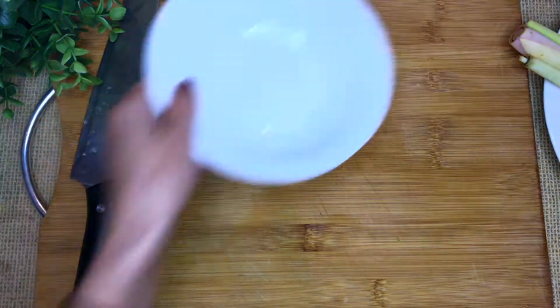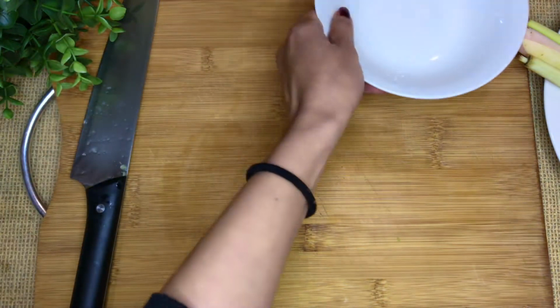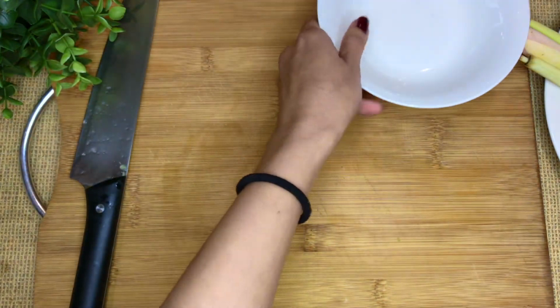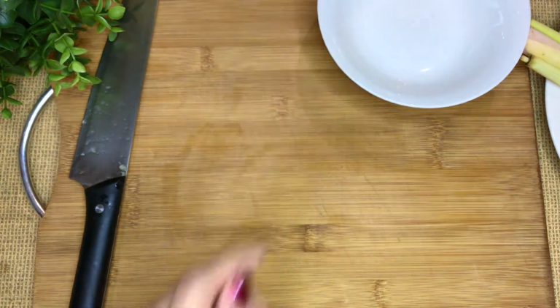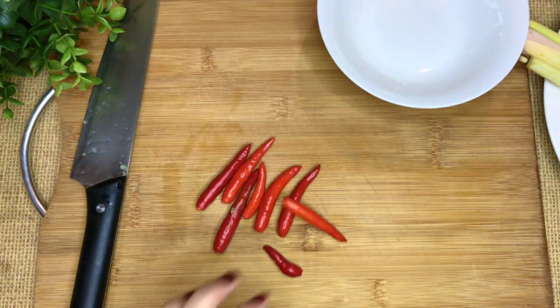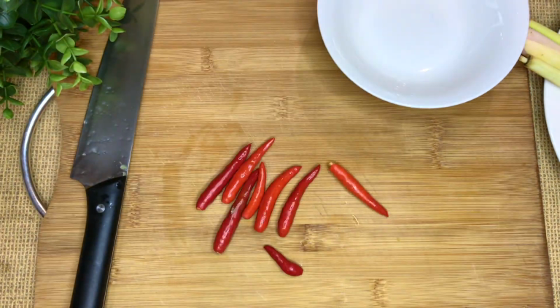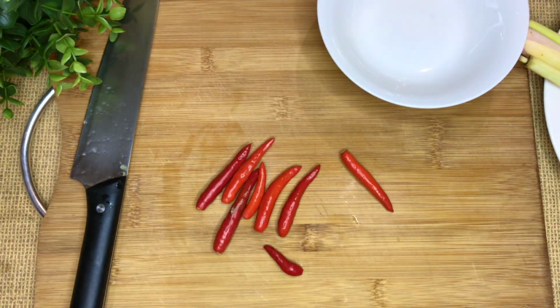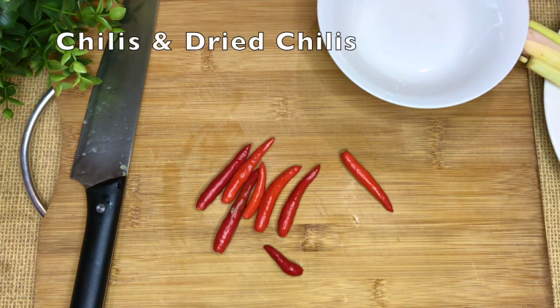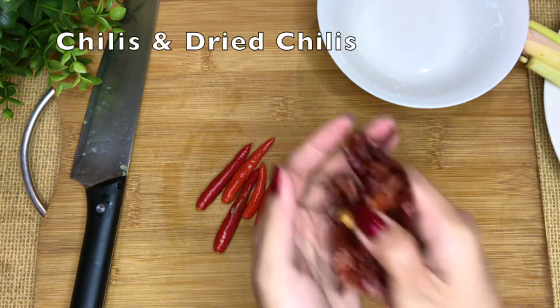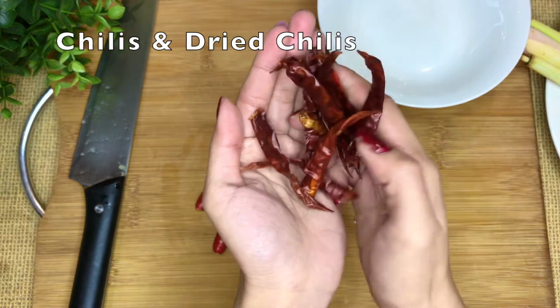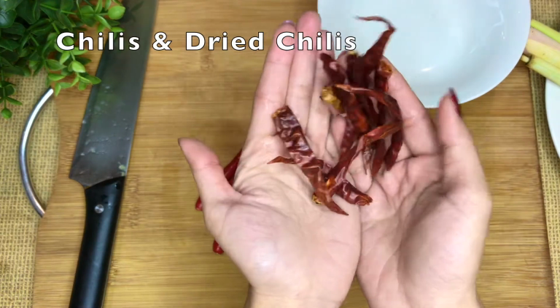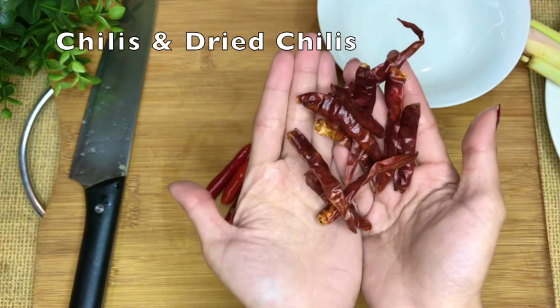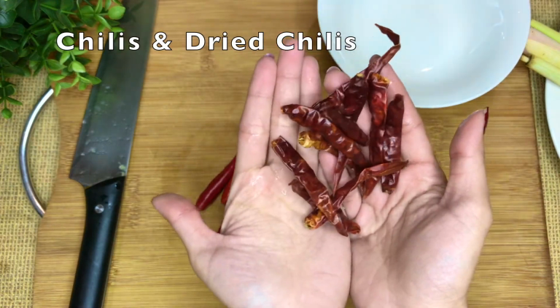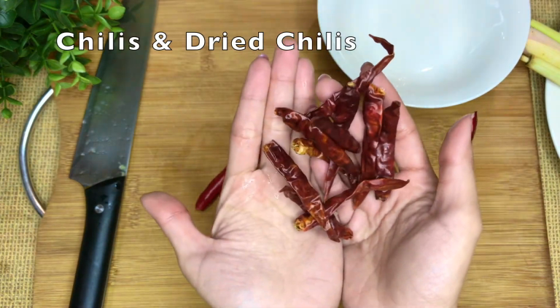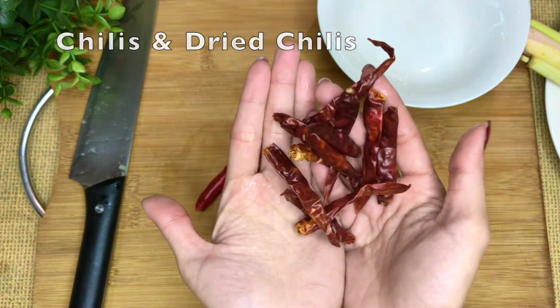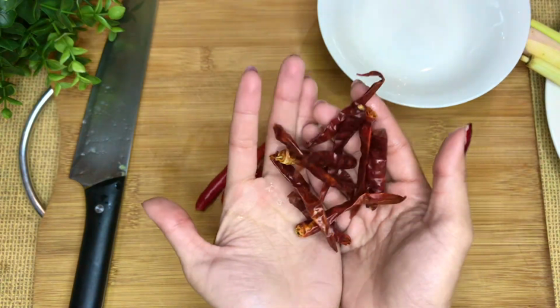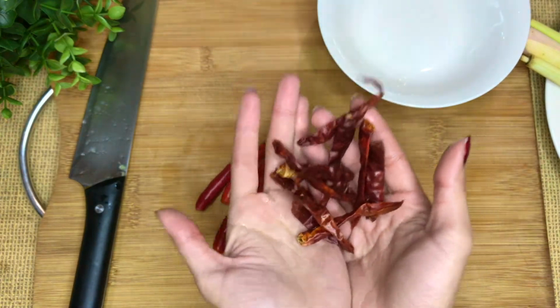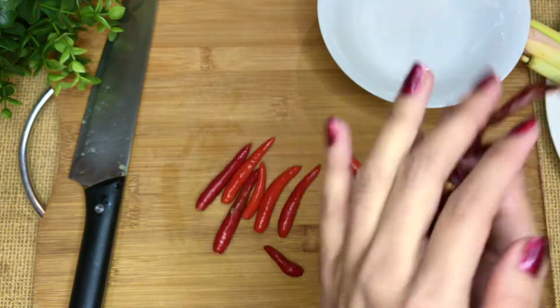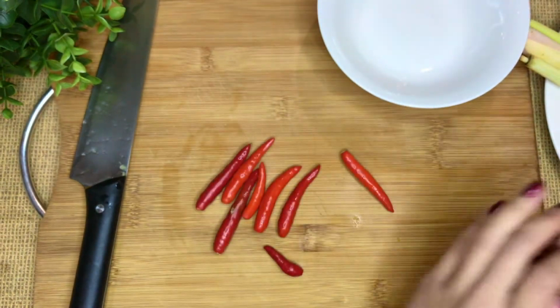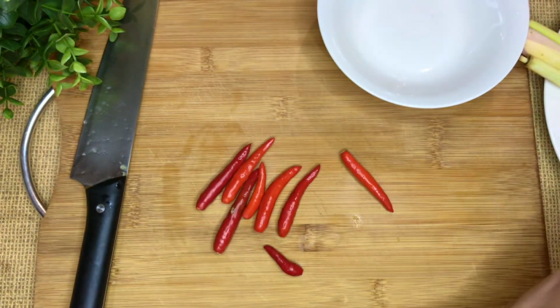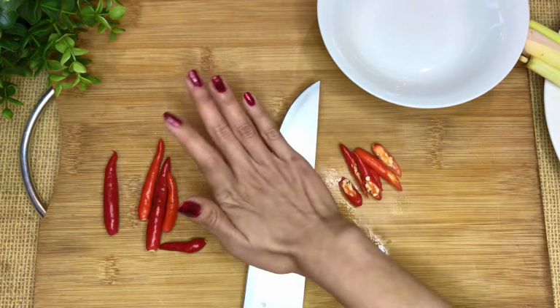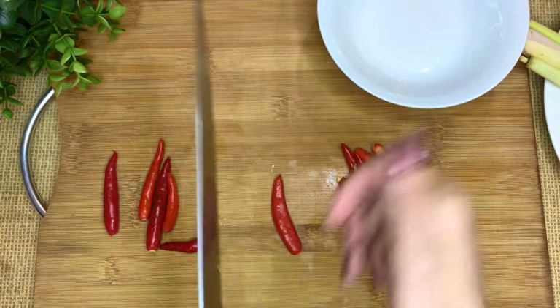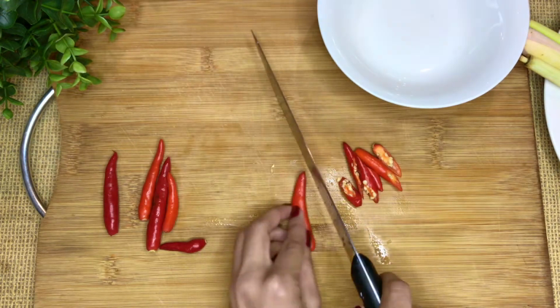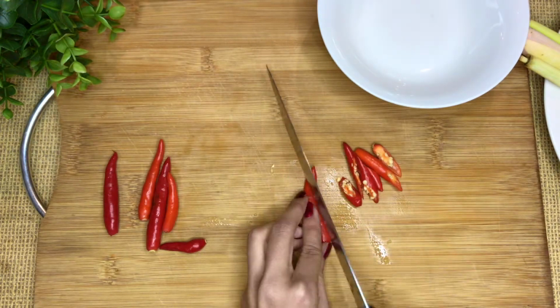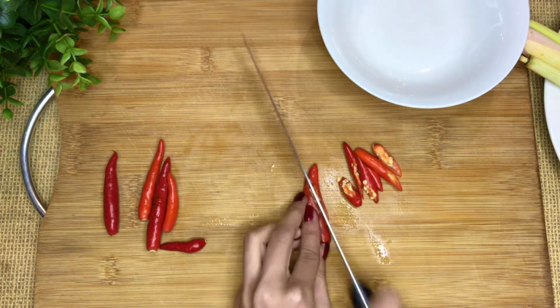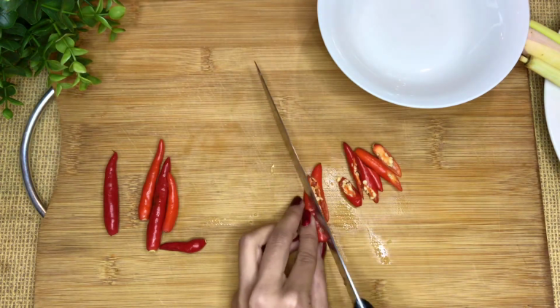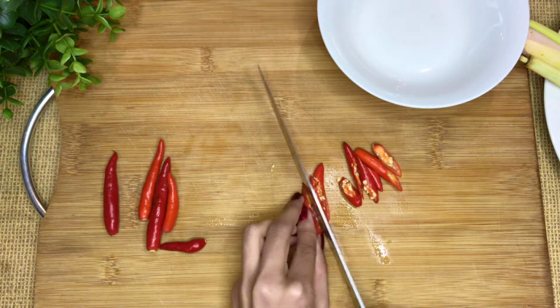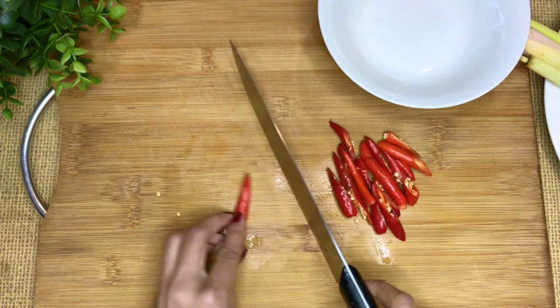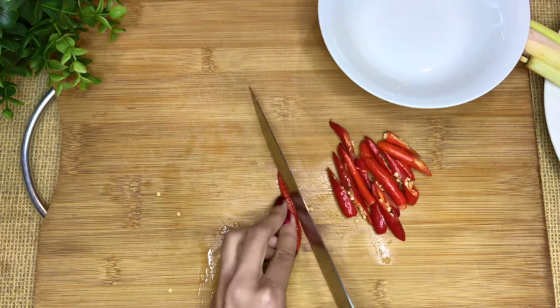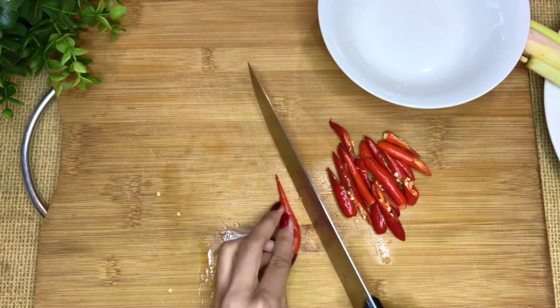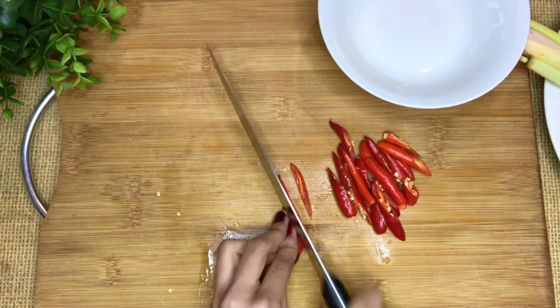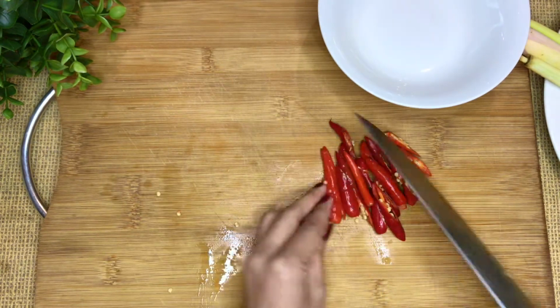We are using both fresh and dry chilies. You don't have to go crazy like me — just put as much or as little as you like. We're going to roast the dry chilies later. I like the spice. Mashing it before slicing brings out more fragrance.